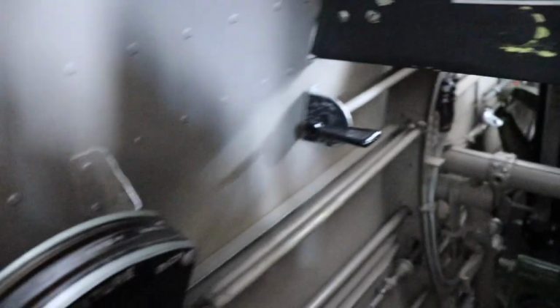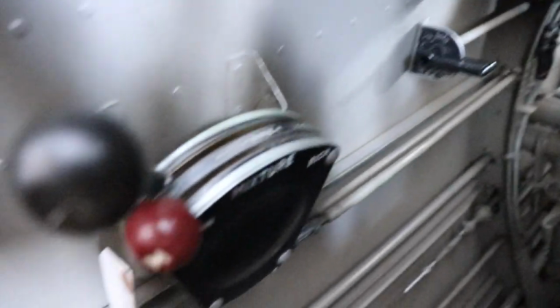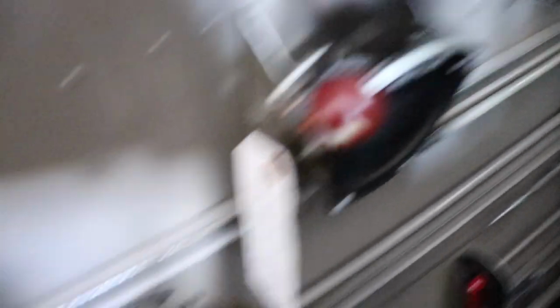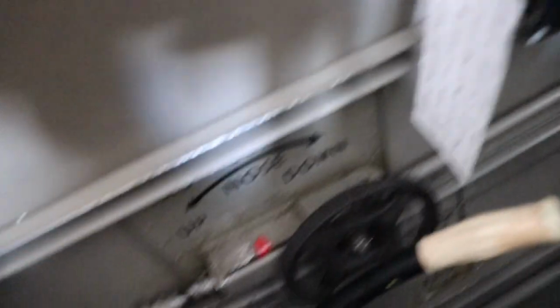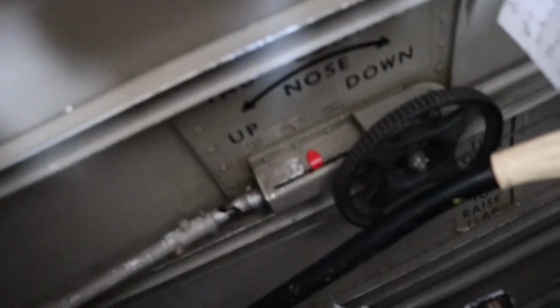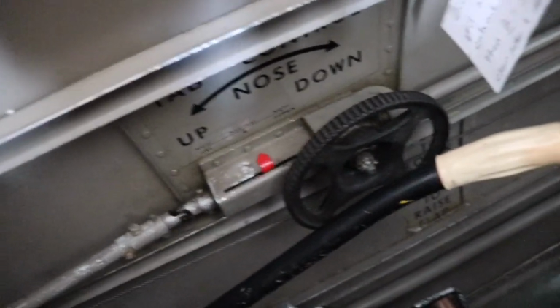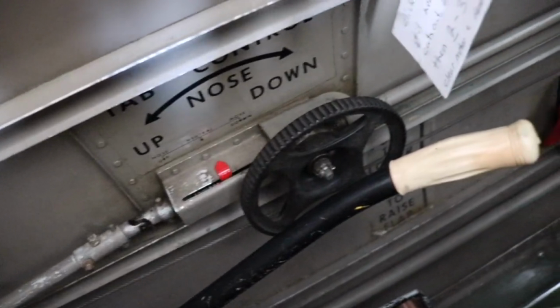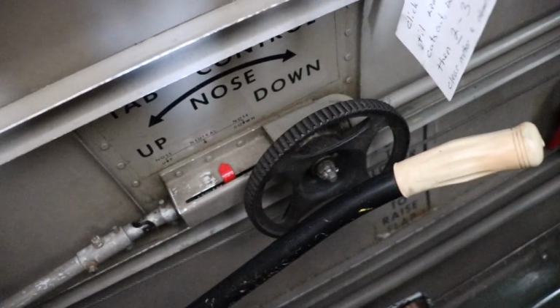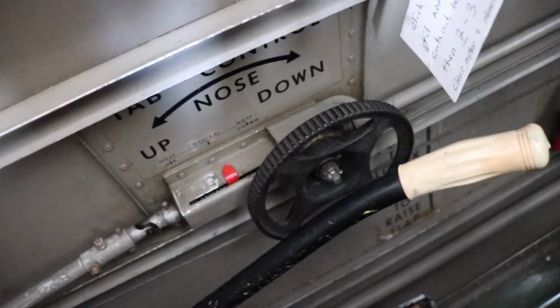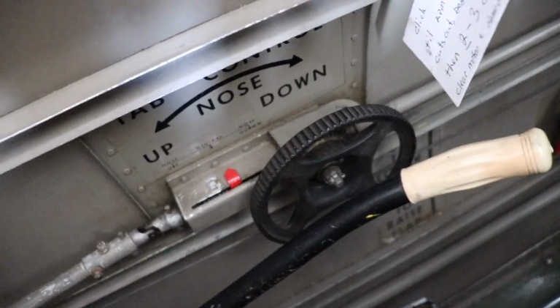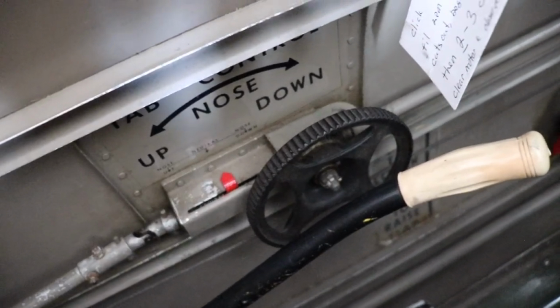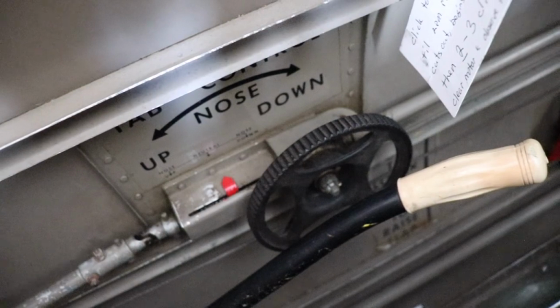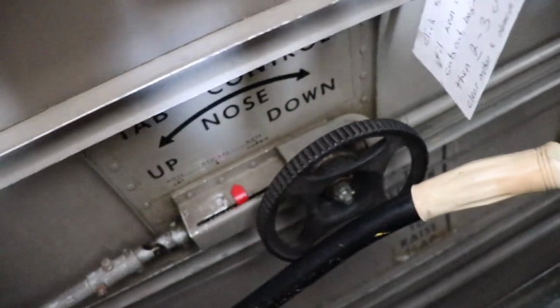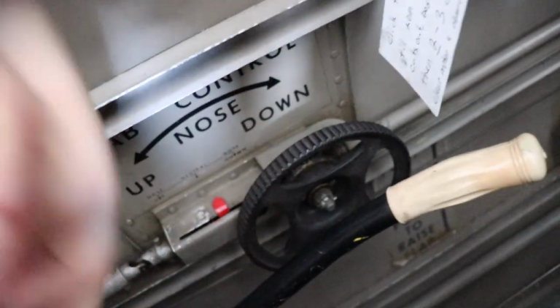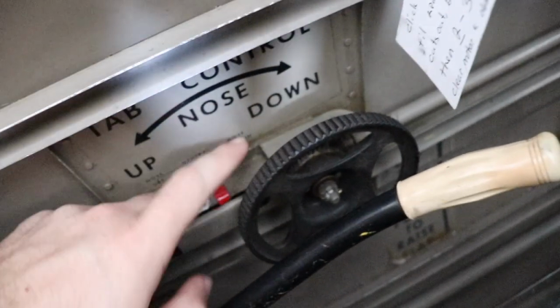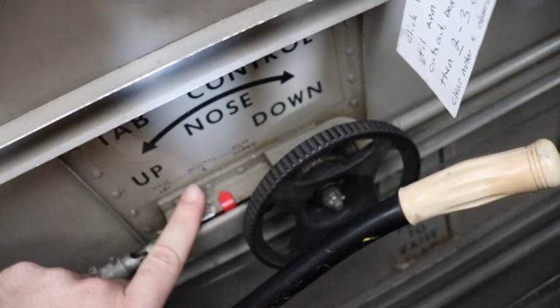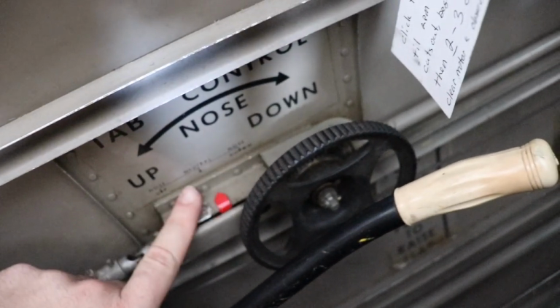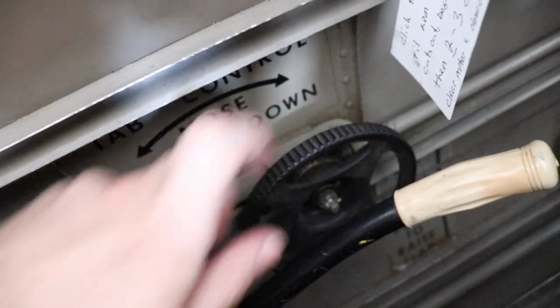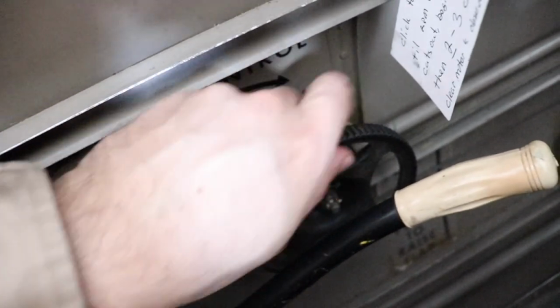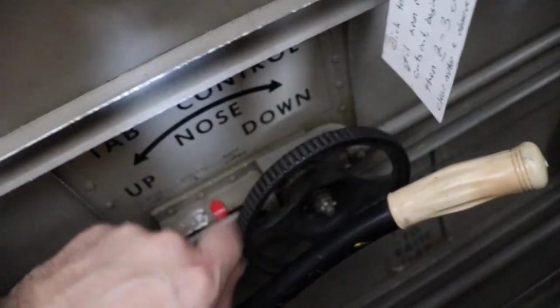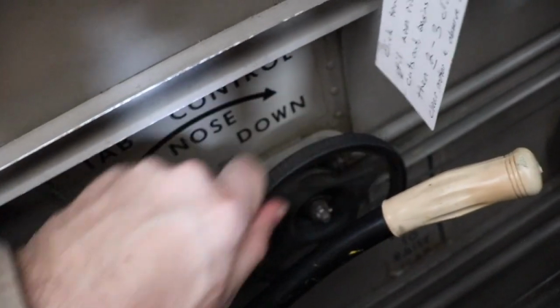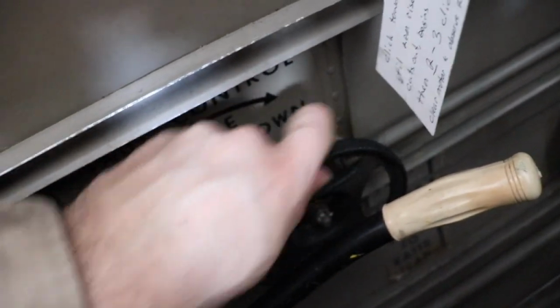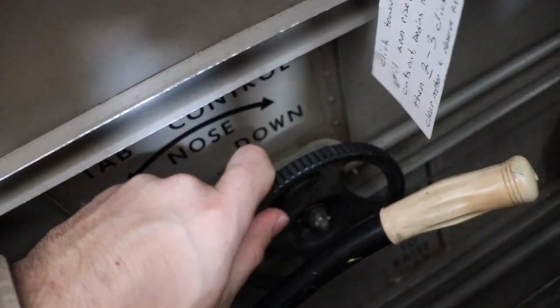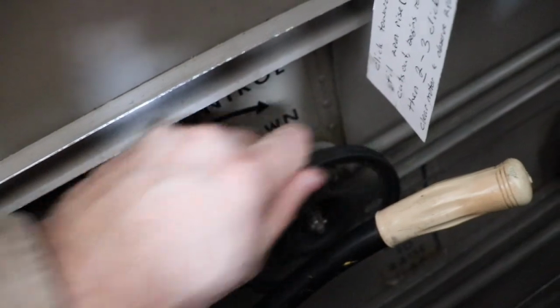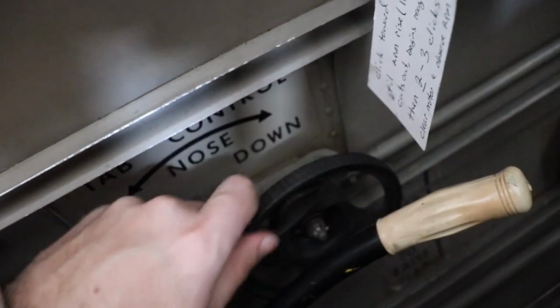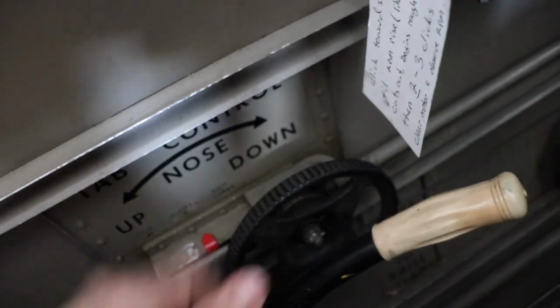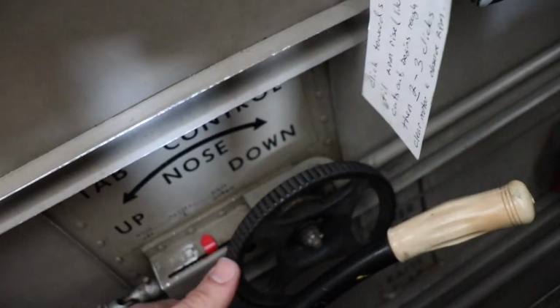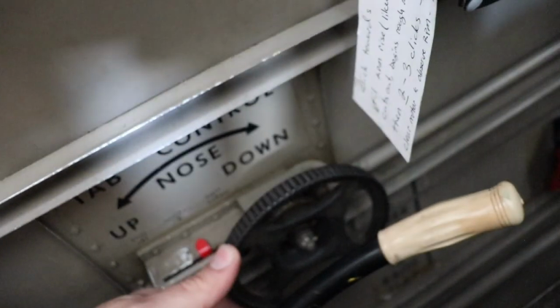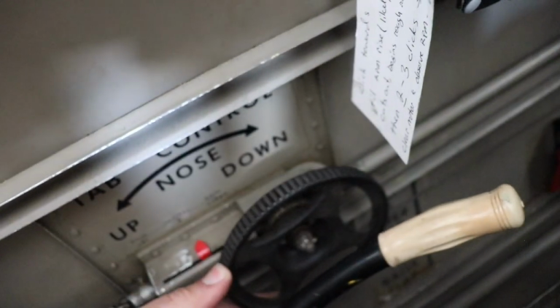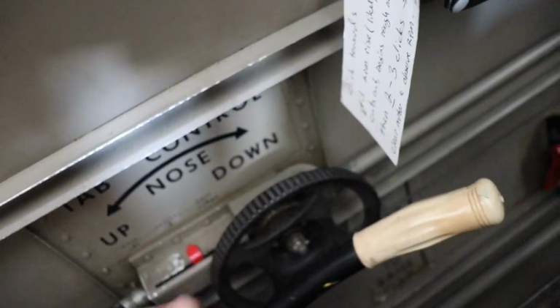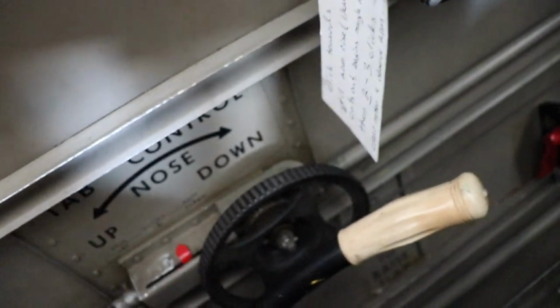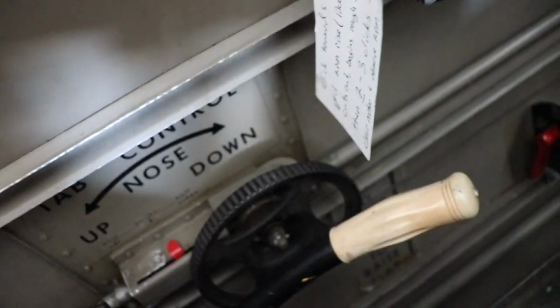Now to my left side is the trim wheel. By spinning this wheel either nose up or nose down, I can trim off the control pressures to the elevator. This makes it easier to maintain attitude and not fight the airplane's control forces.